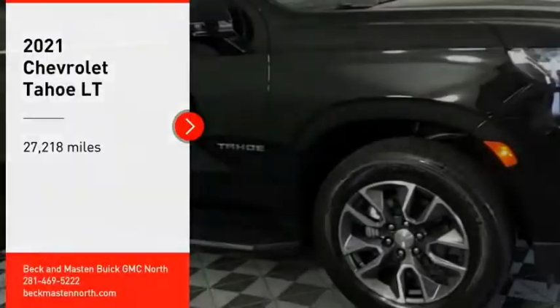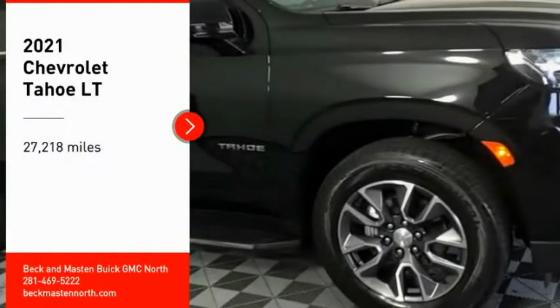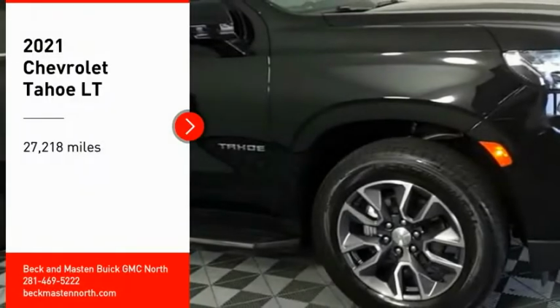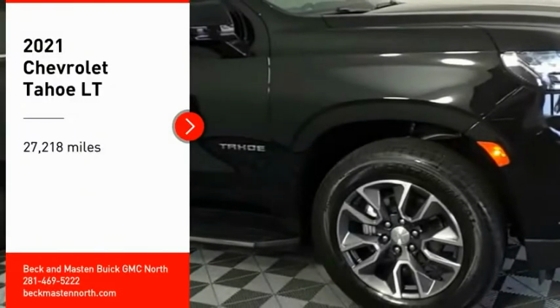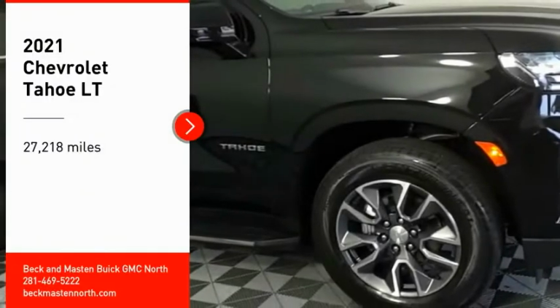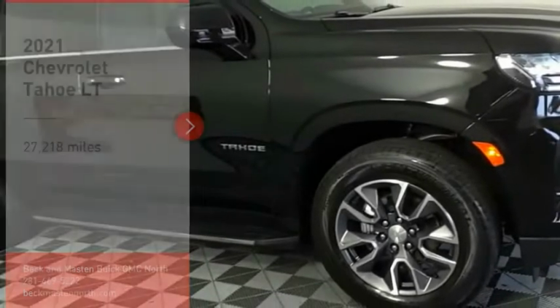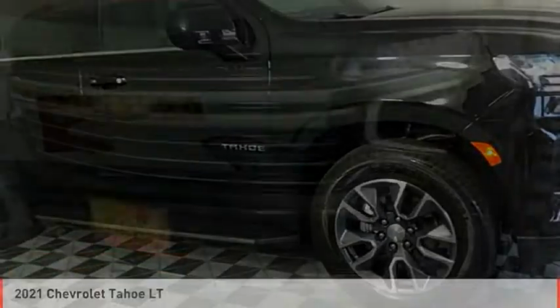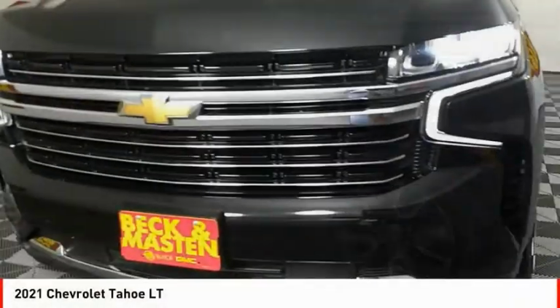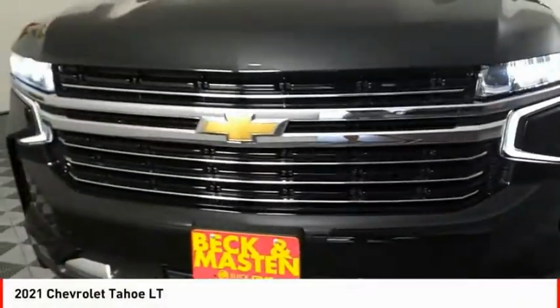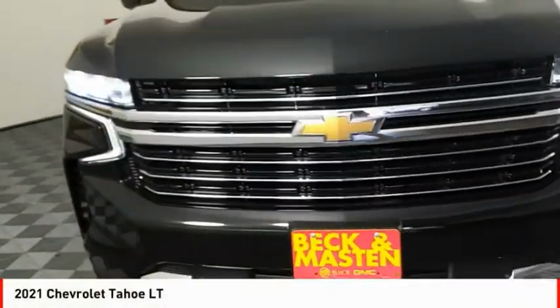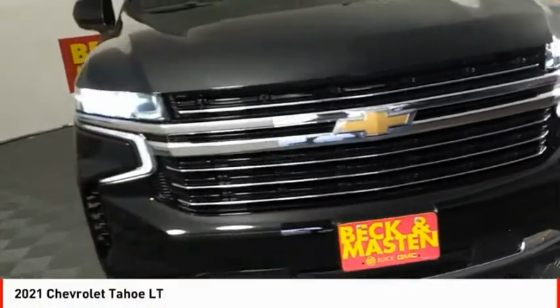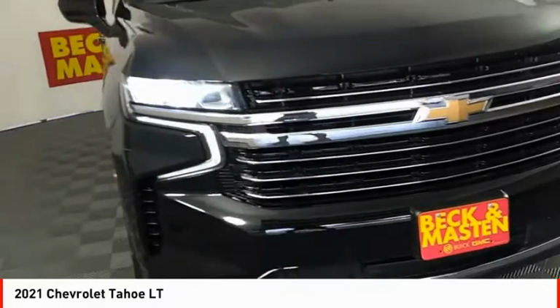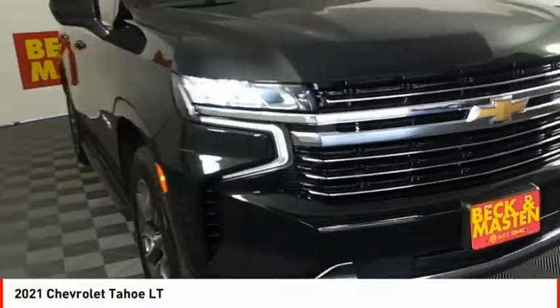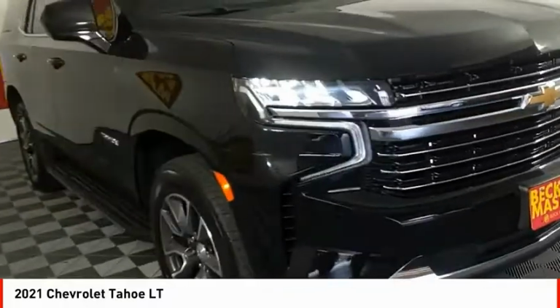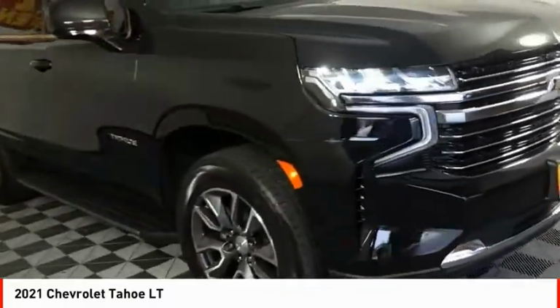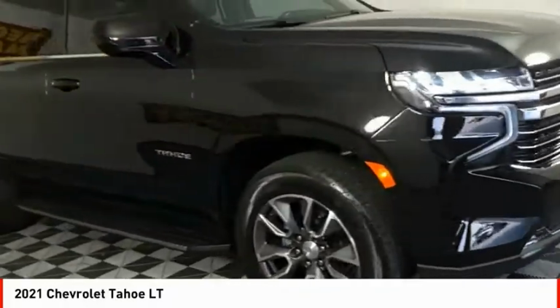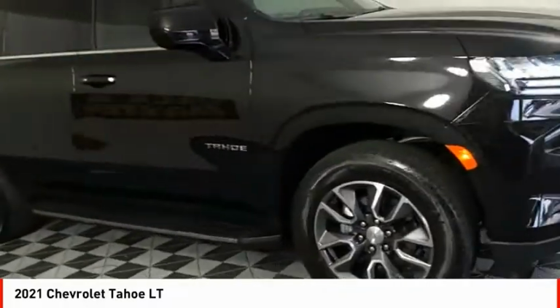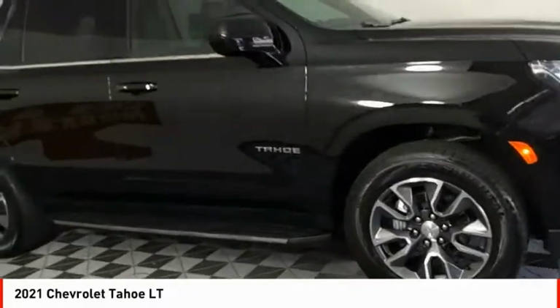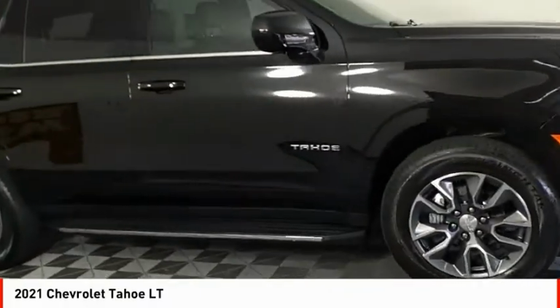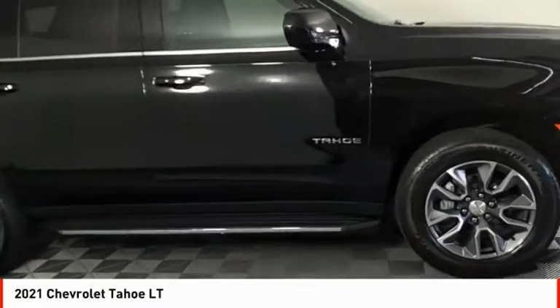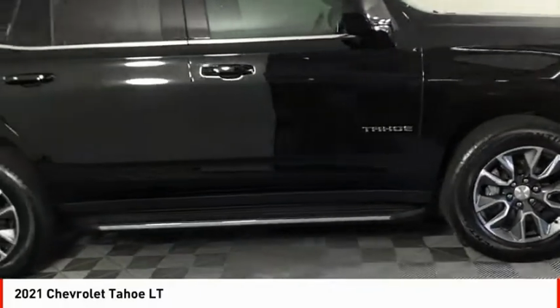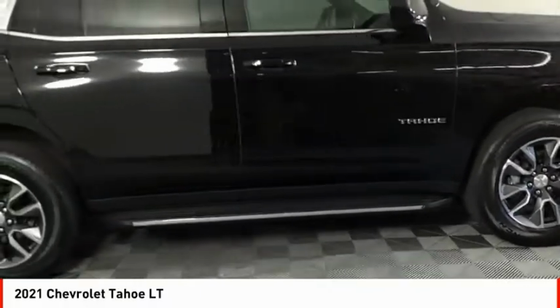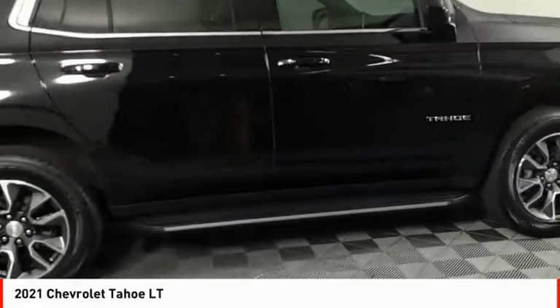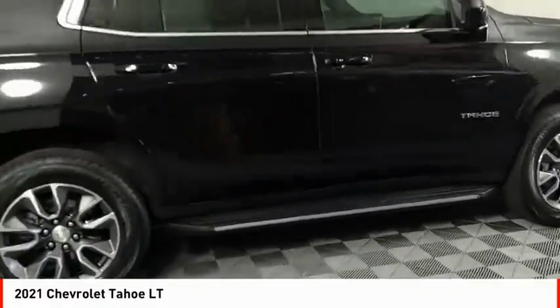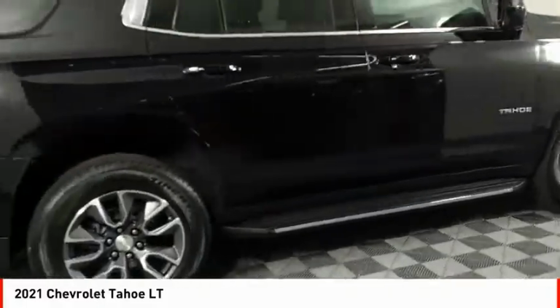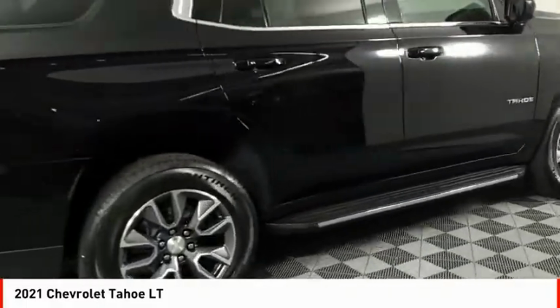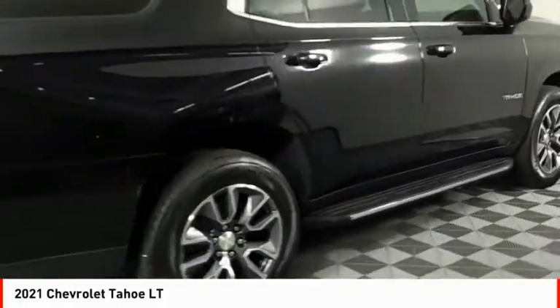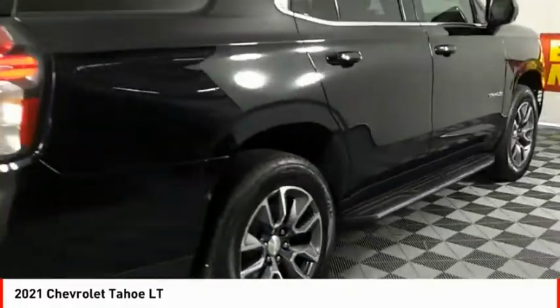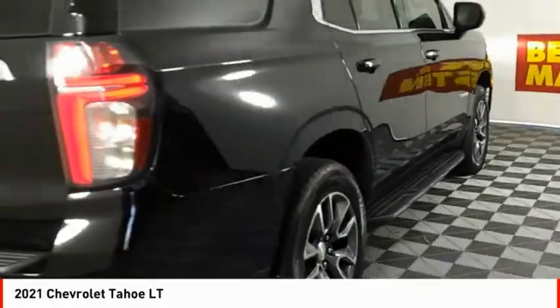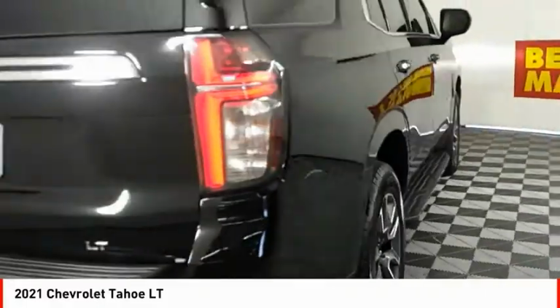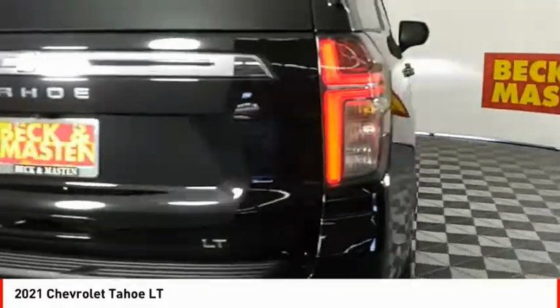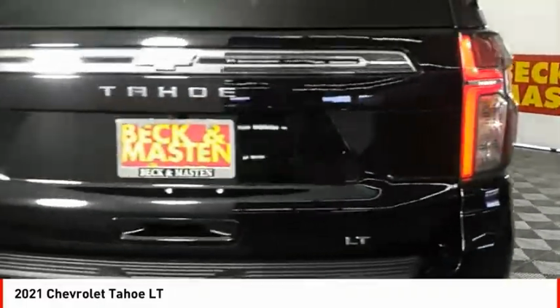We are pleased to show you the 2021 Tahoe. Tahoe has been the best-selling sports utility vehicle, accounting annually for more than 25% of all full-size SUV registrations in the United States.